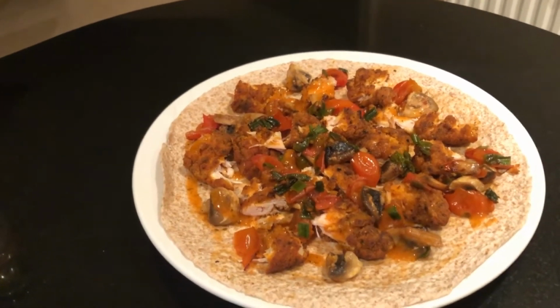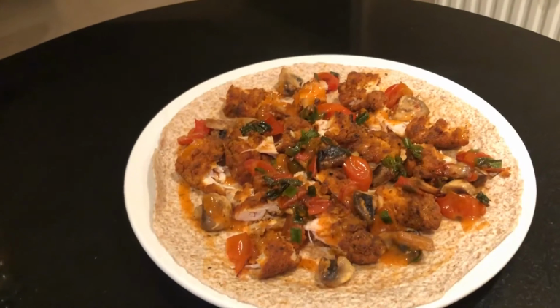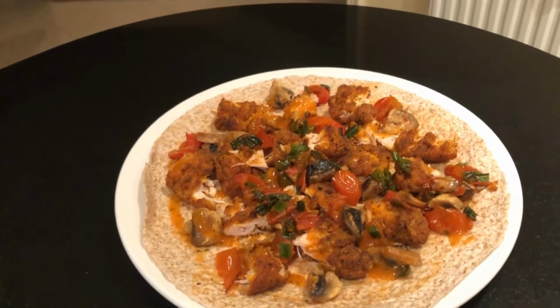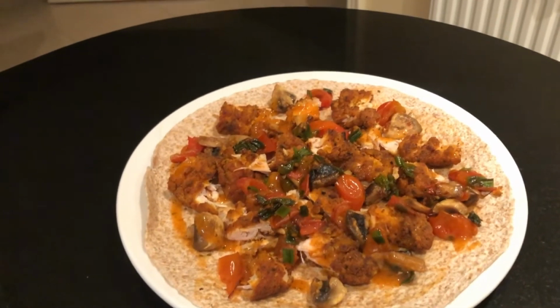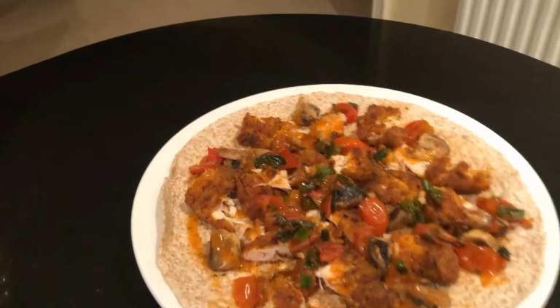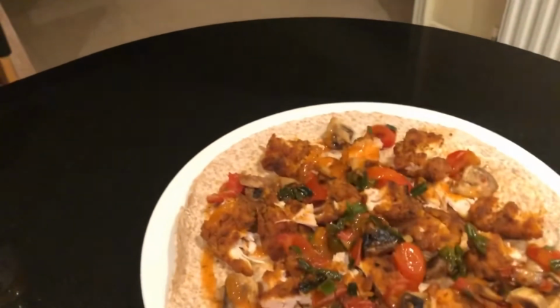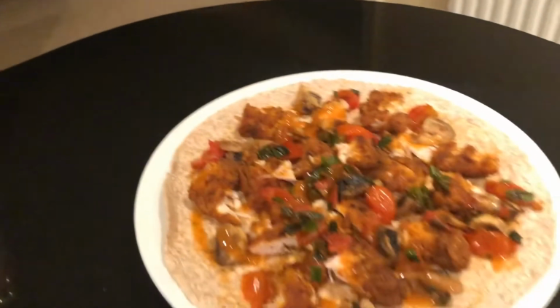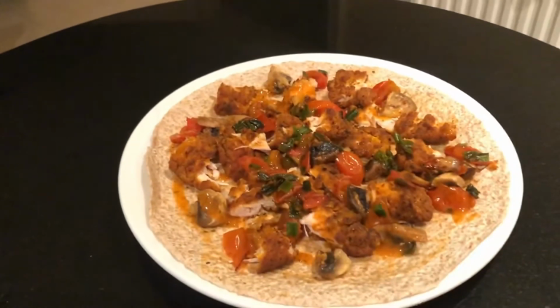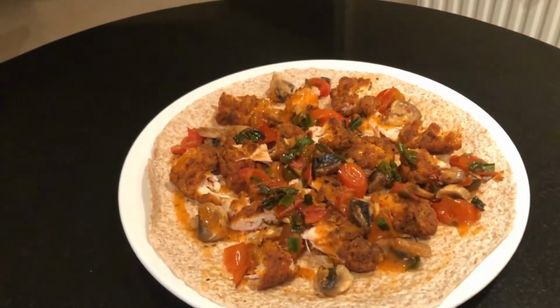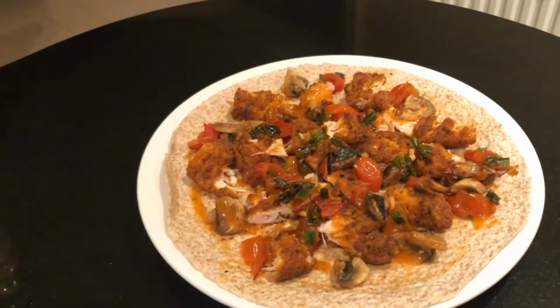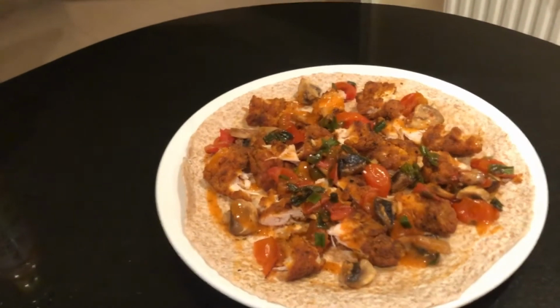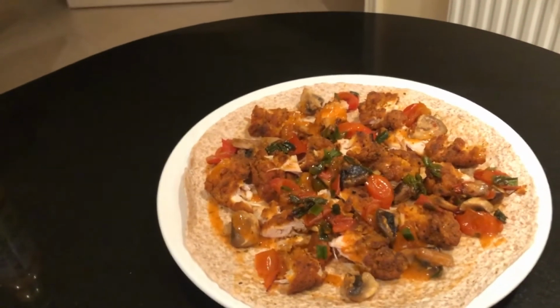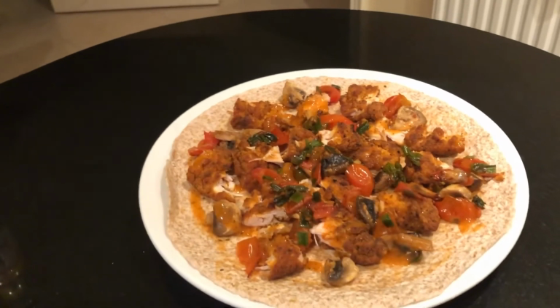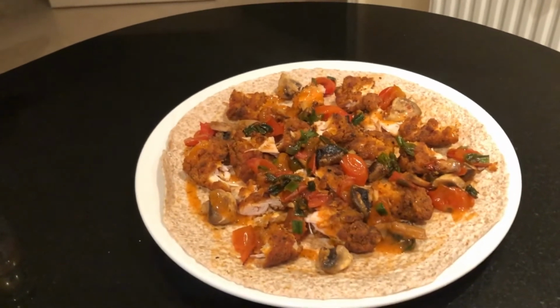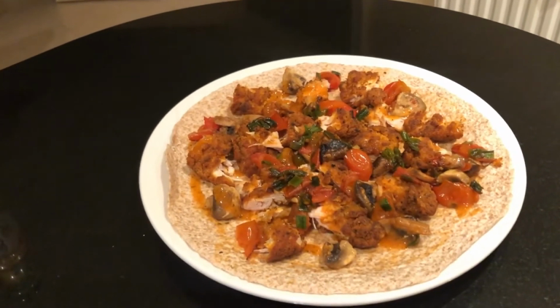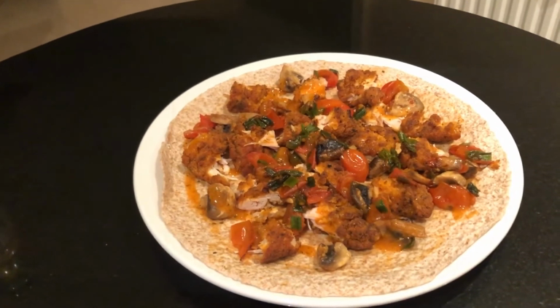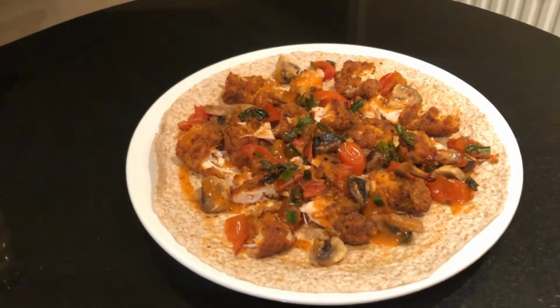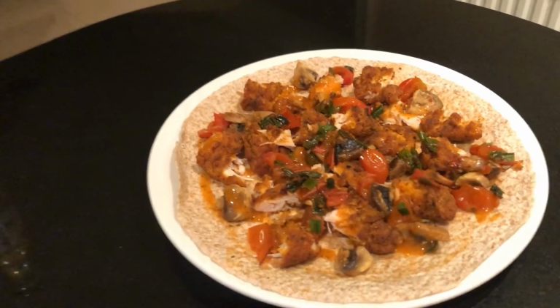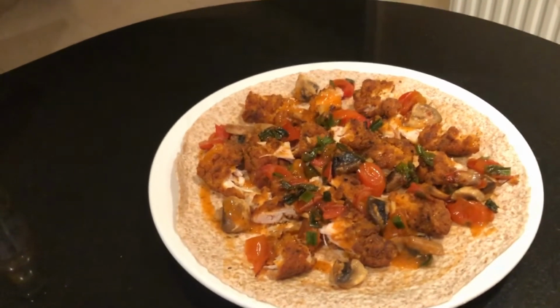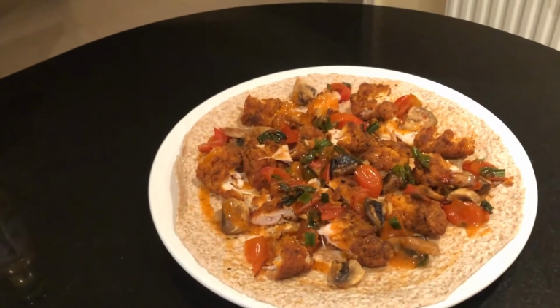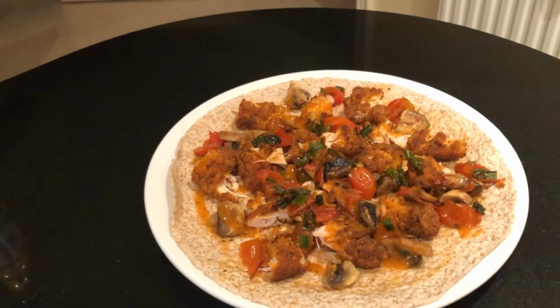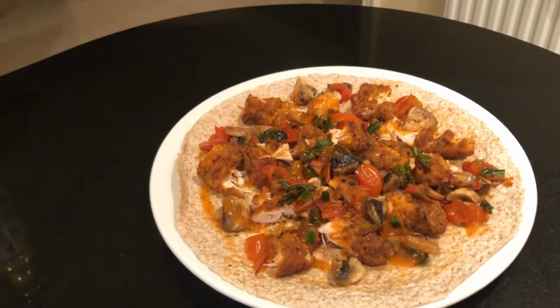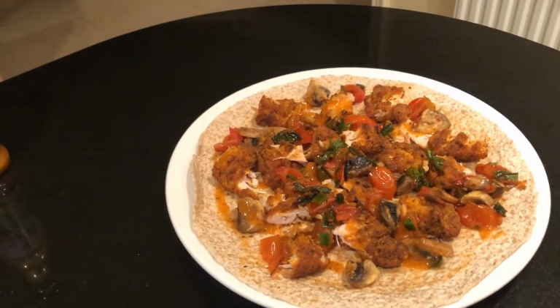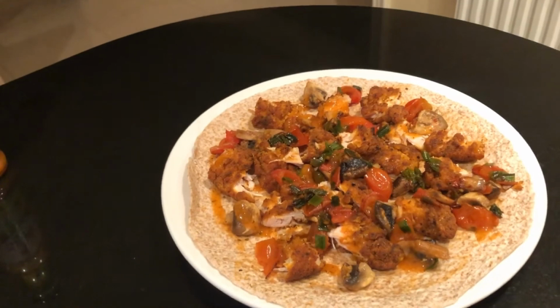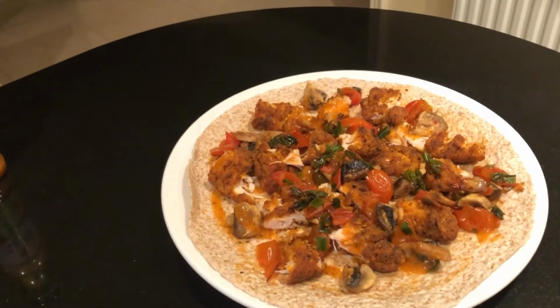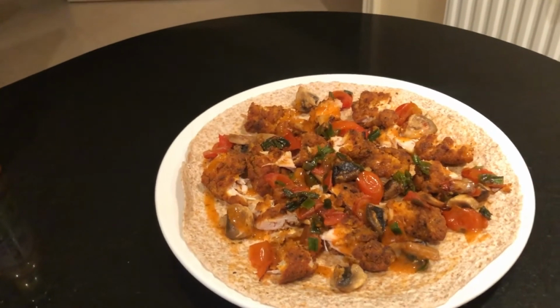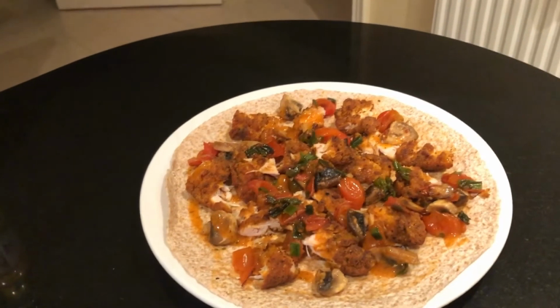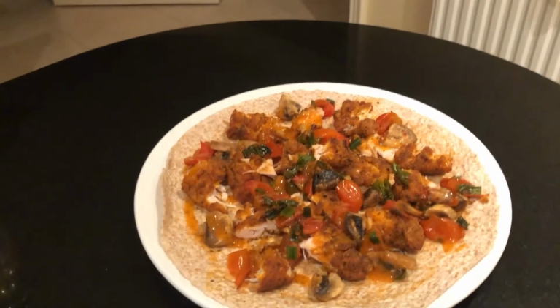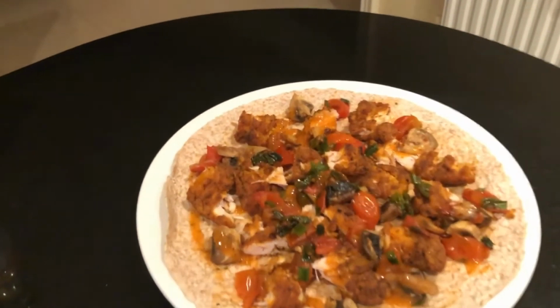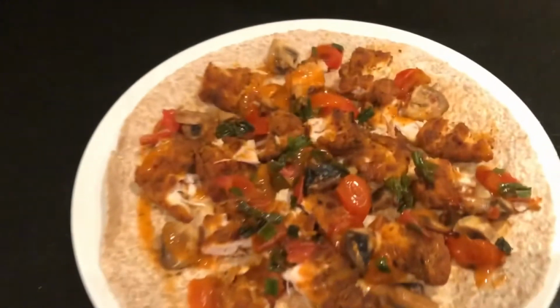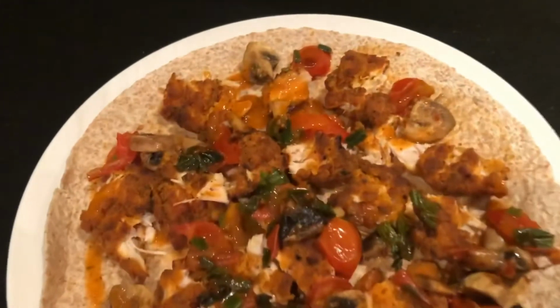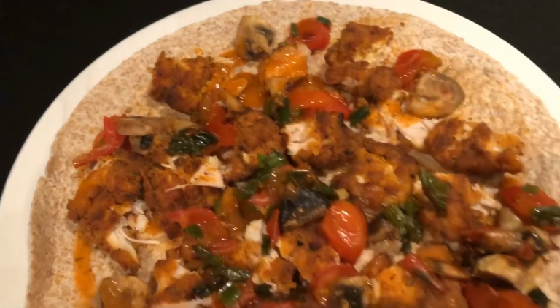So if you like wraps, everyone give this a try. This is going to be my dinner this evening and I hope you all make the healthy option and enjoy the rest of your evening. Now I'm going to dig in to my wrap.